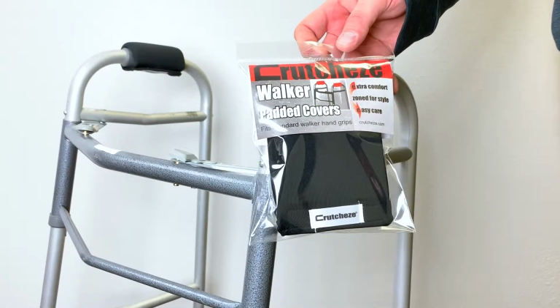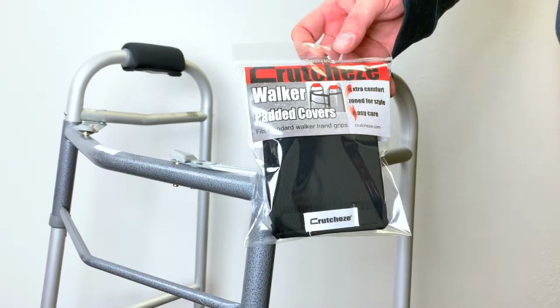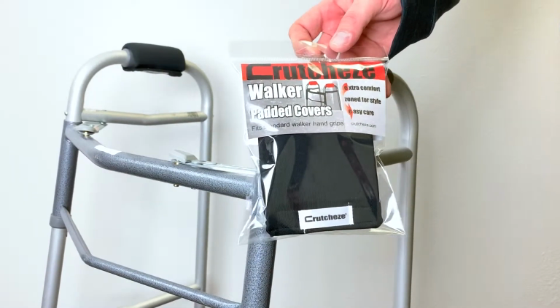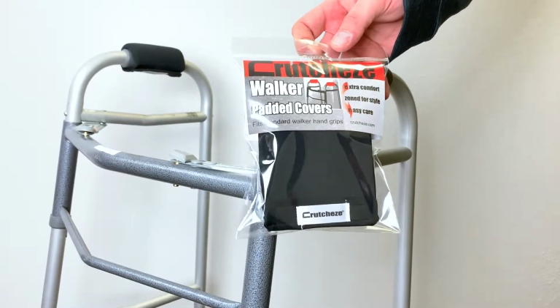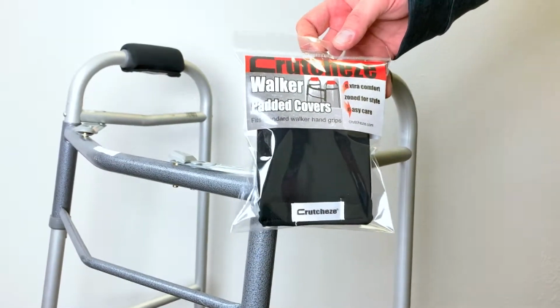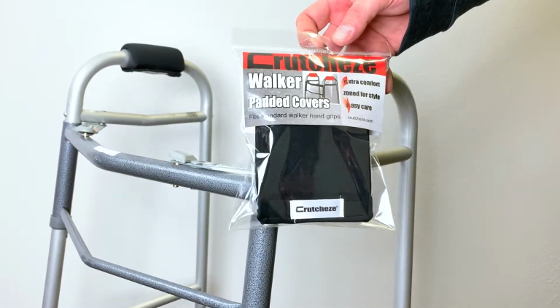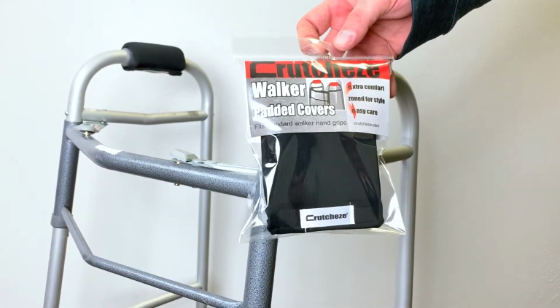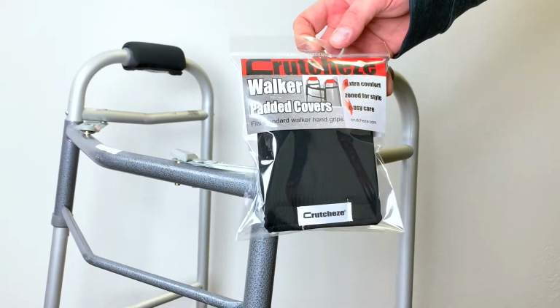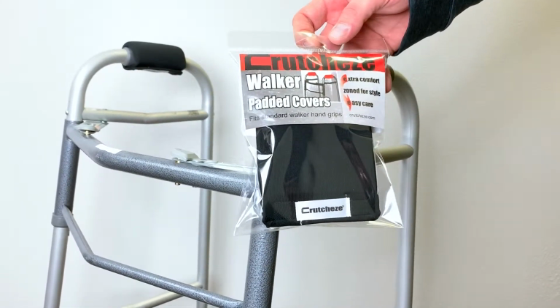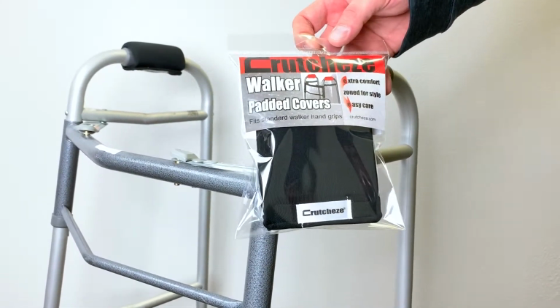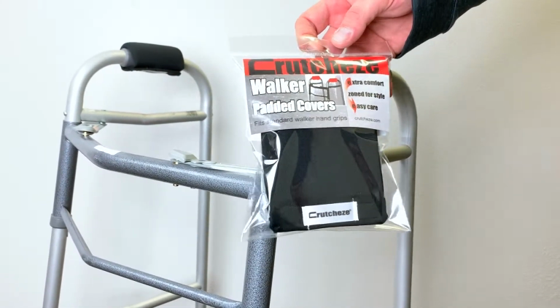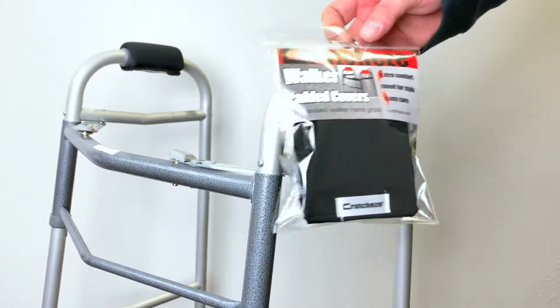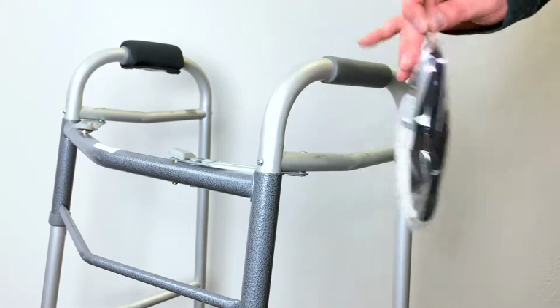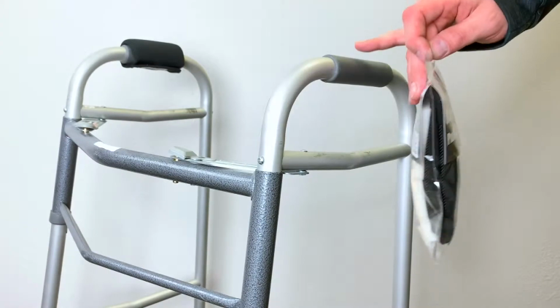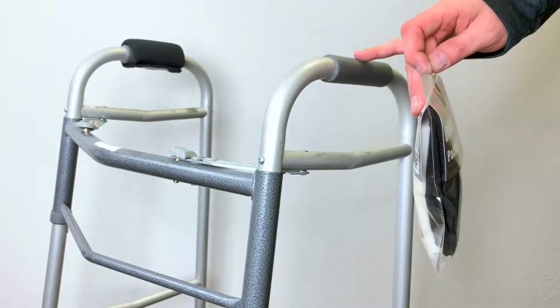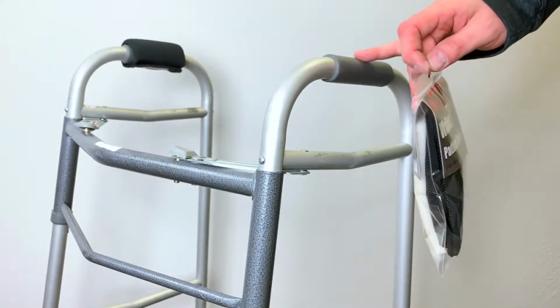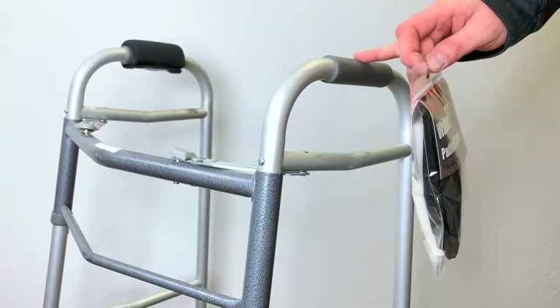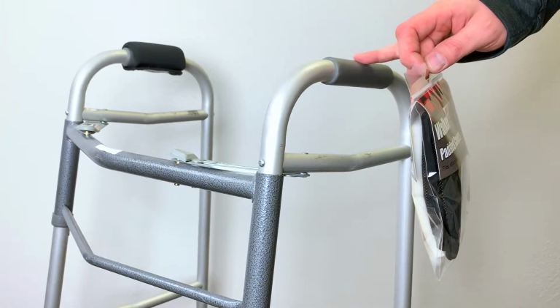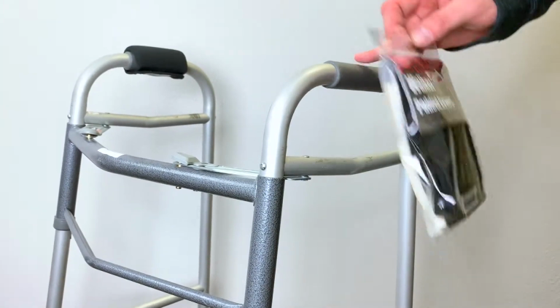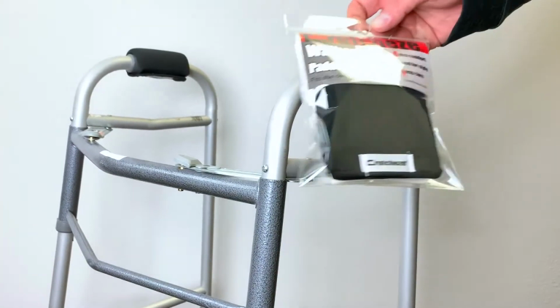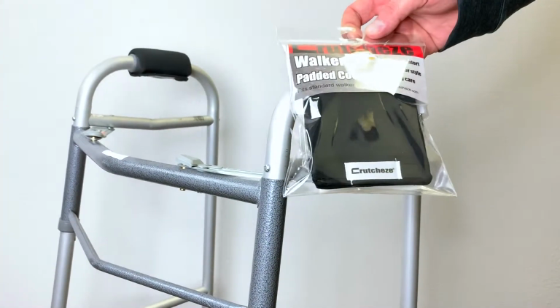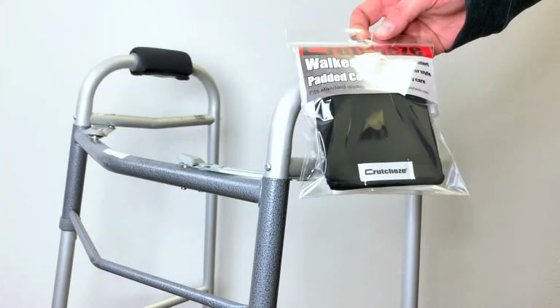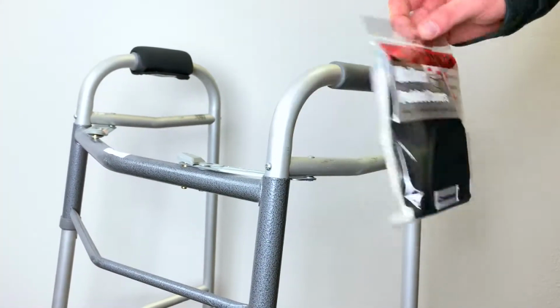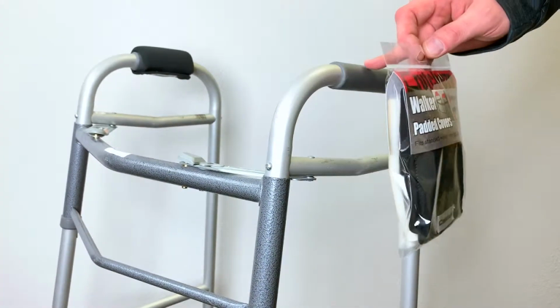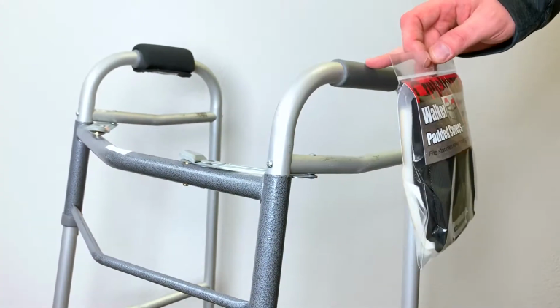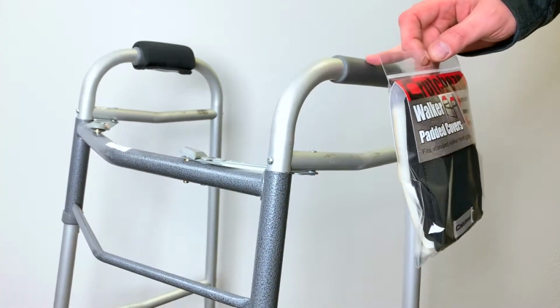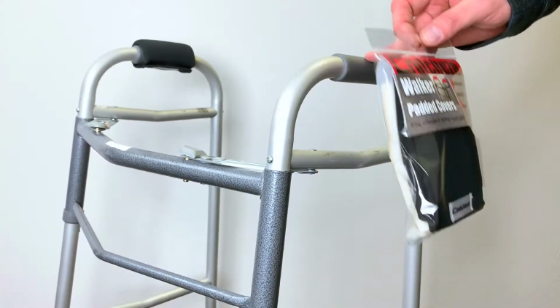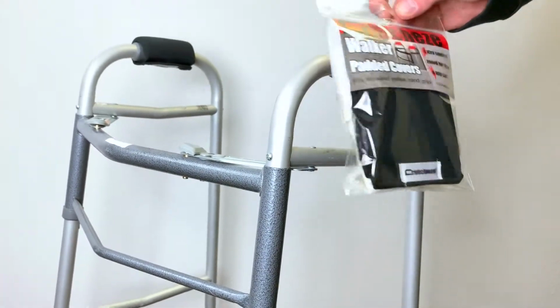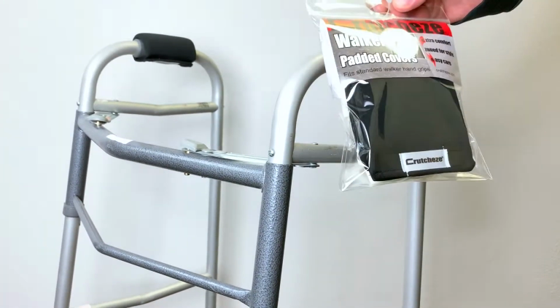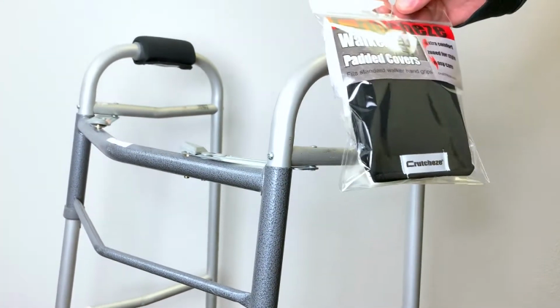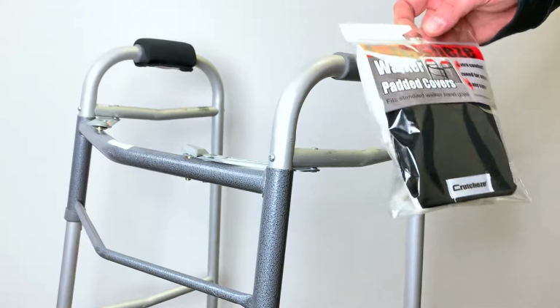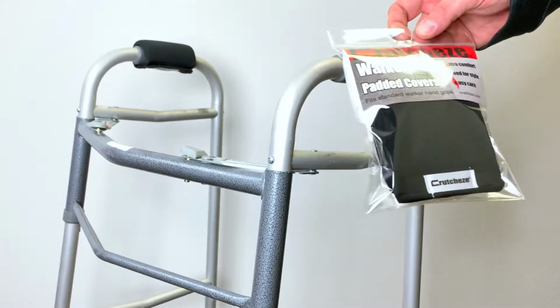Thank you for buying Crutchies Walker Padded Grips. They are meant to fit on standard walkers. It goes over the handle for extra padding and comfort.